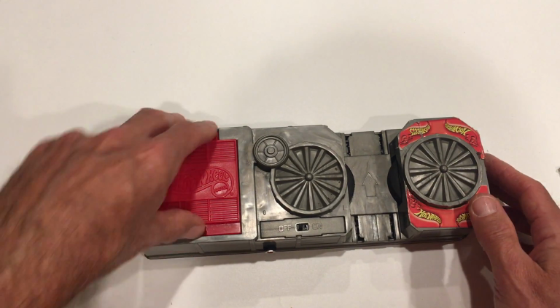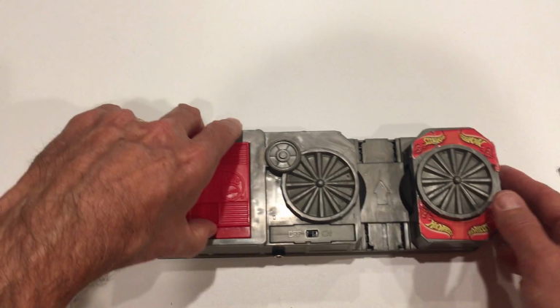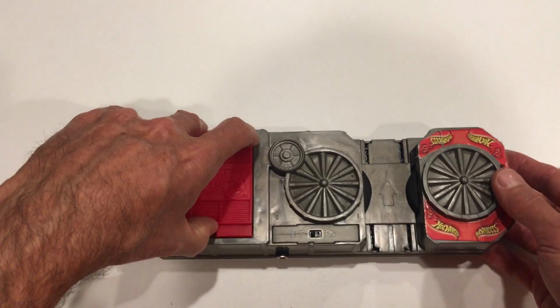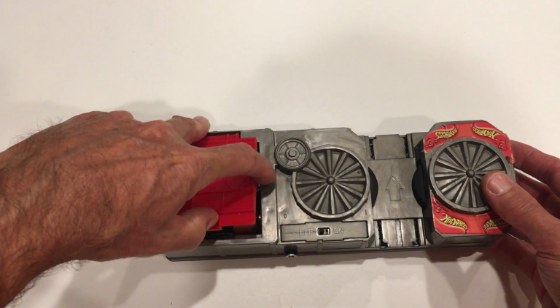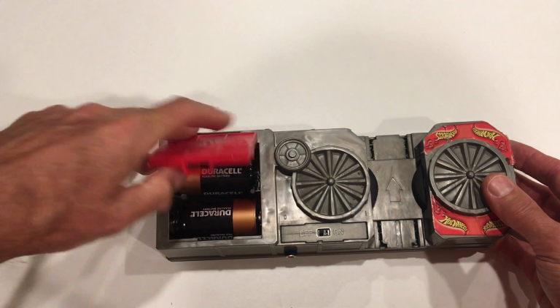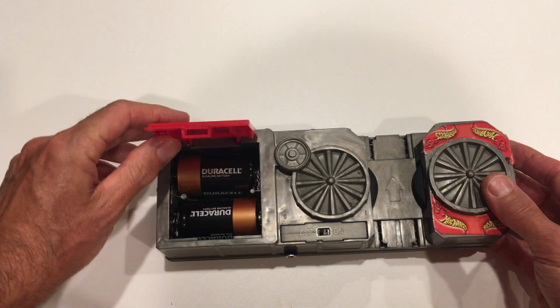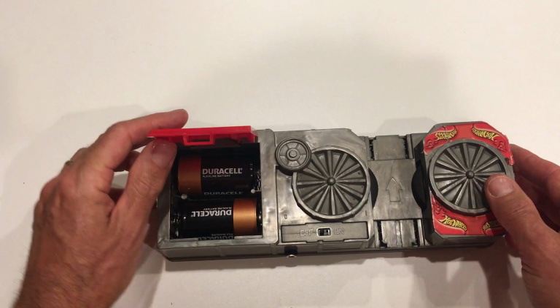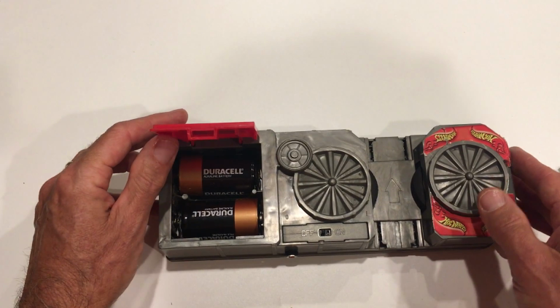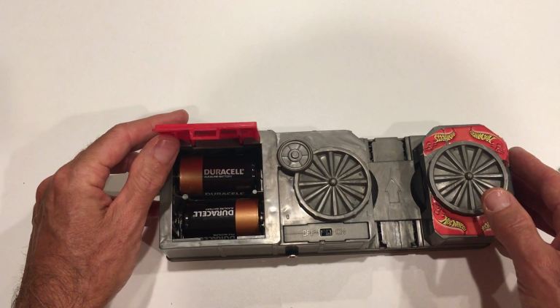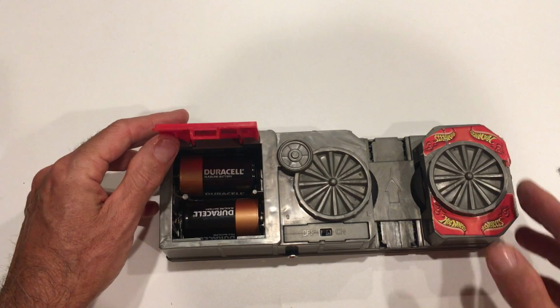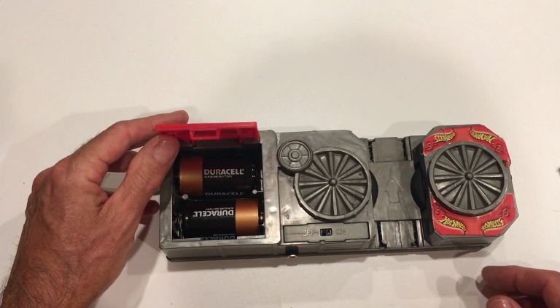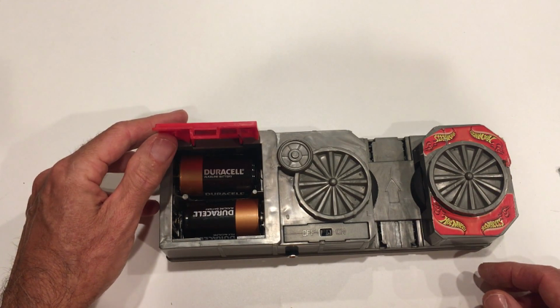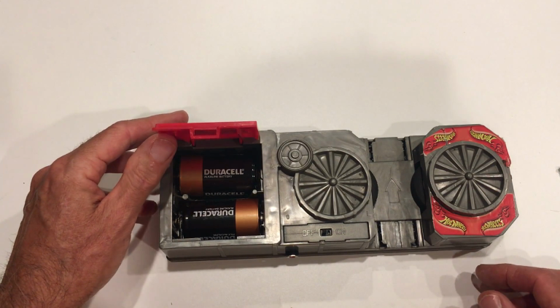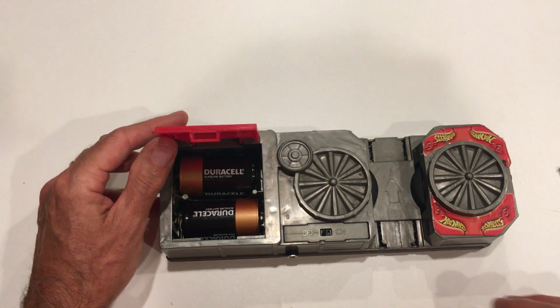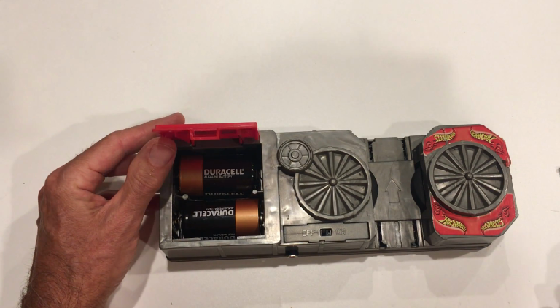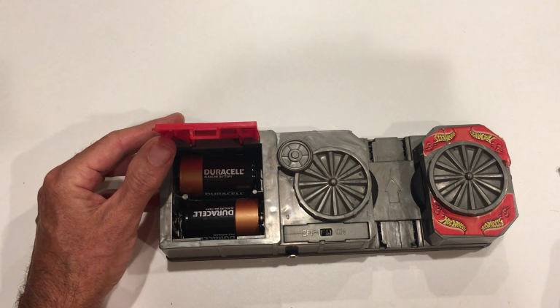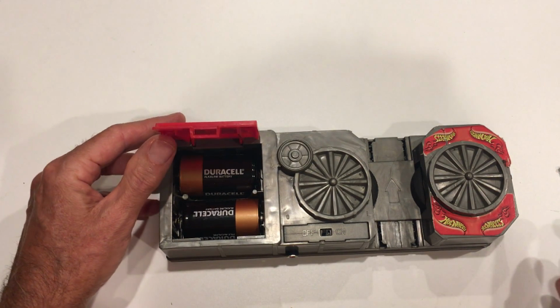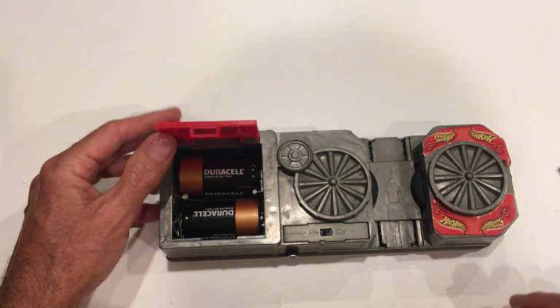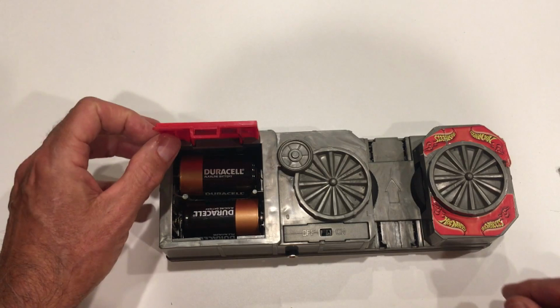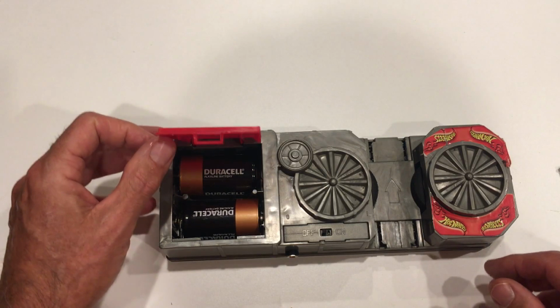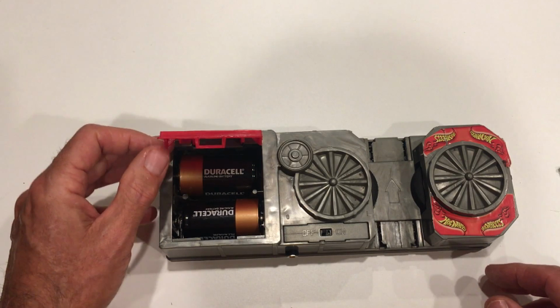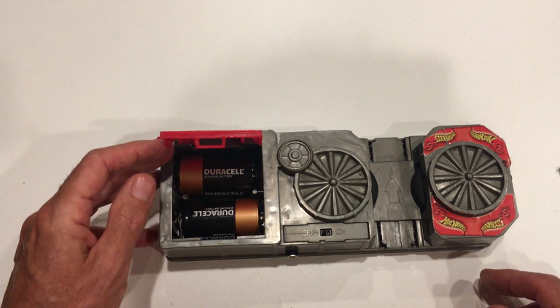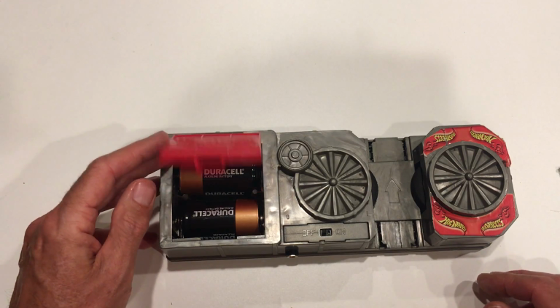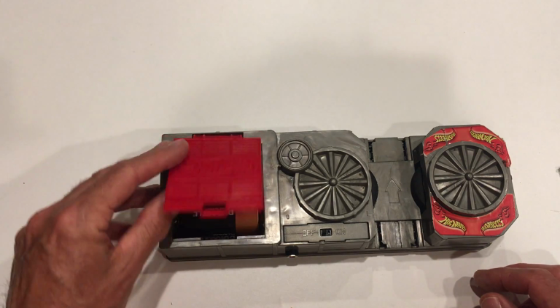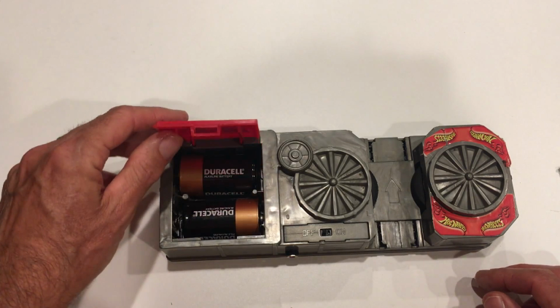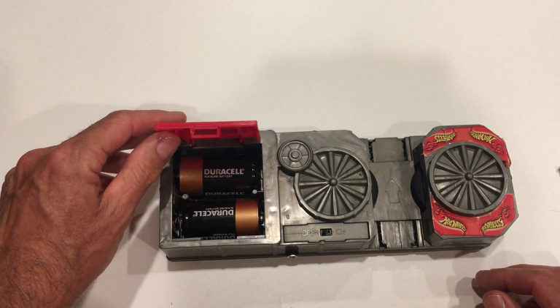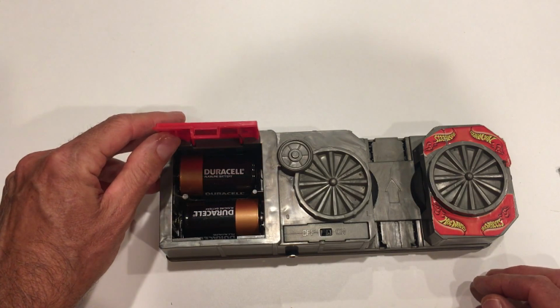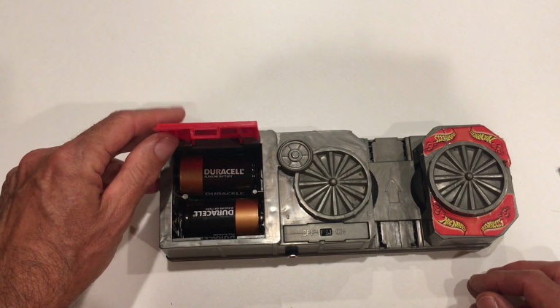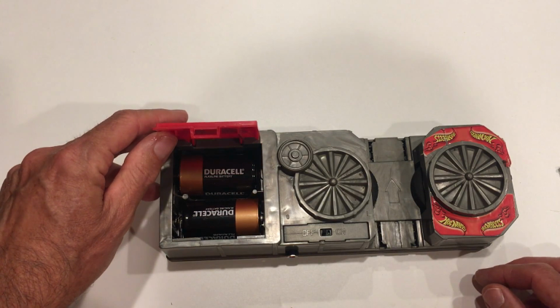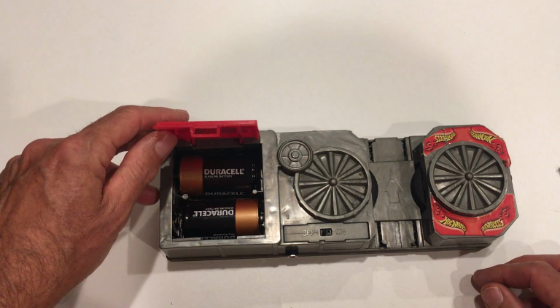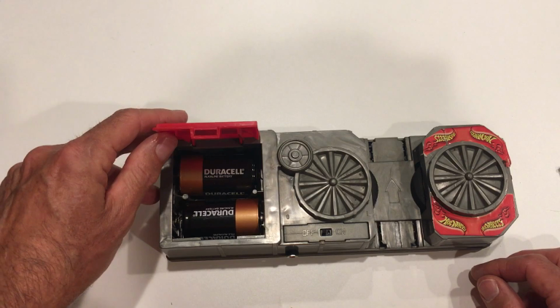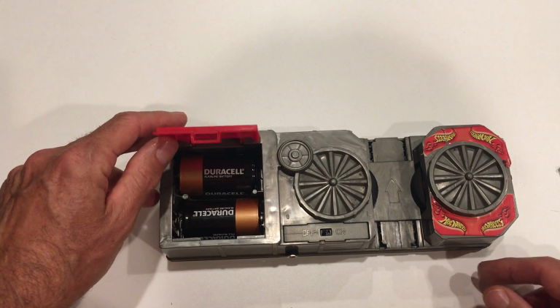The problem is the batteries run out and need to be replaced. So what we're going to show you today is how to convert this to run off AC so you don't need batteries, and we're going to do that conversion for less than the cost of a pair of batteries. I'm going to show you how to do that right now.